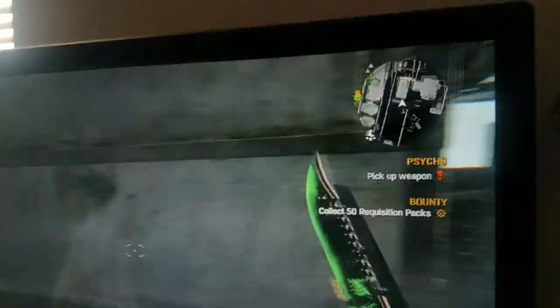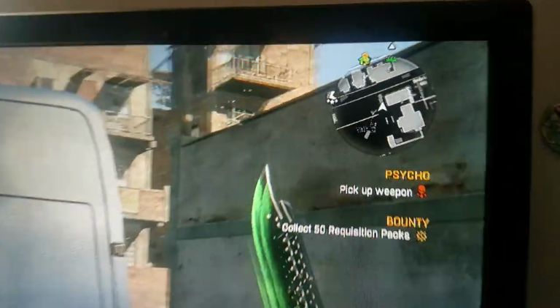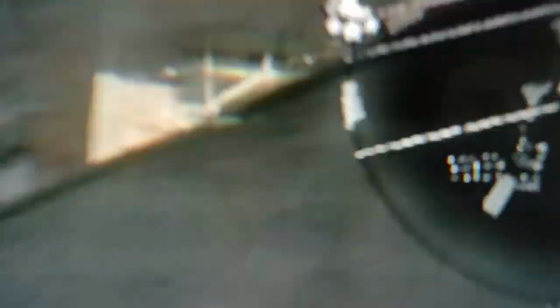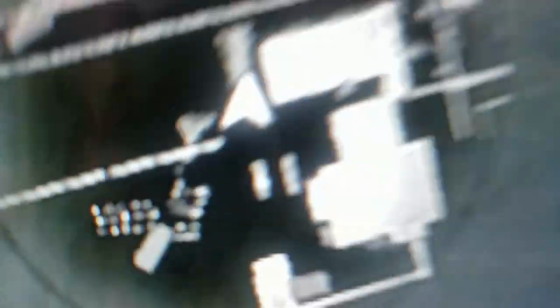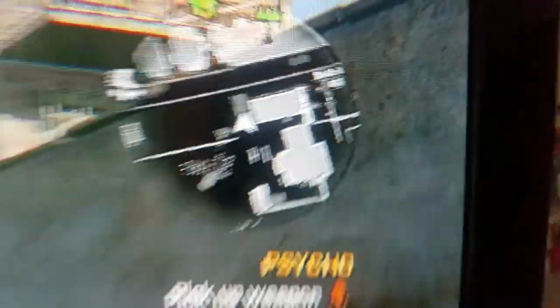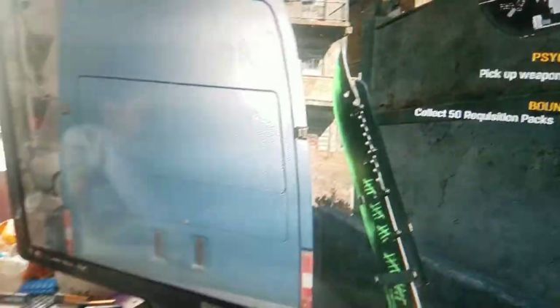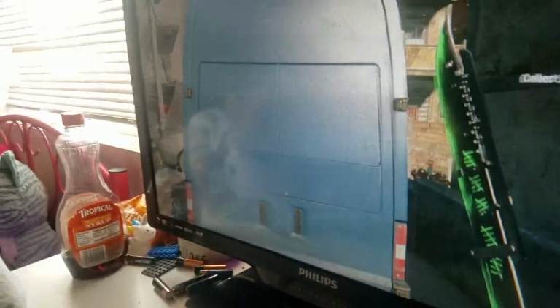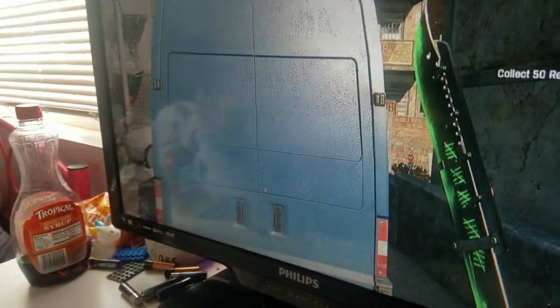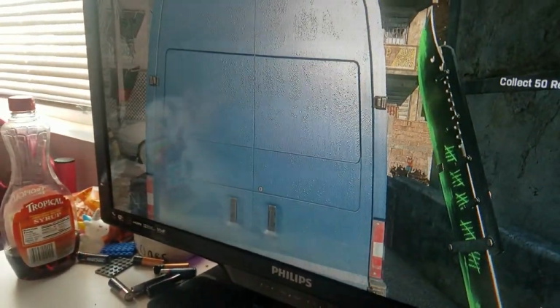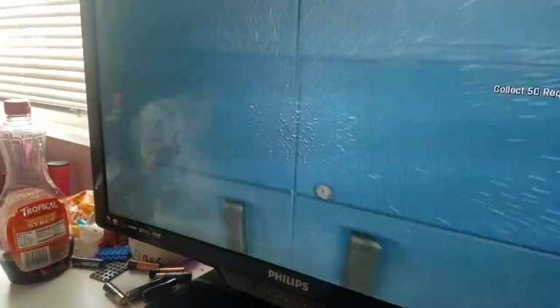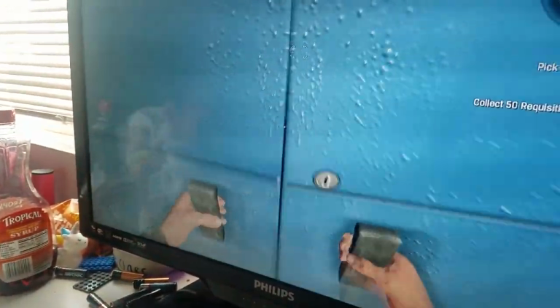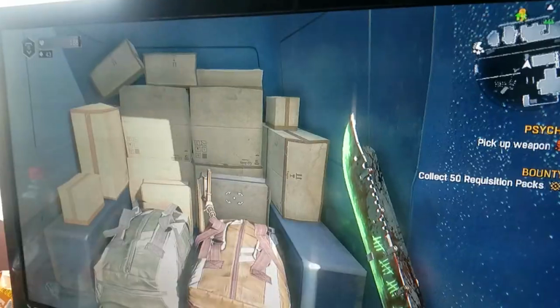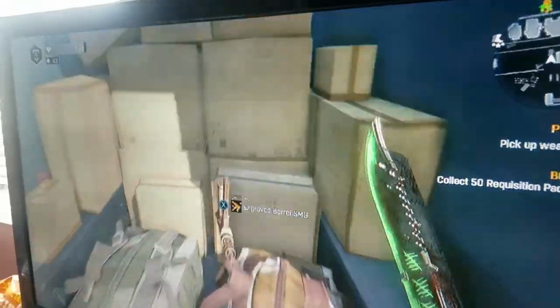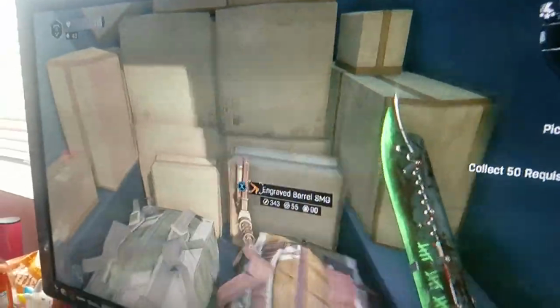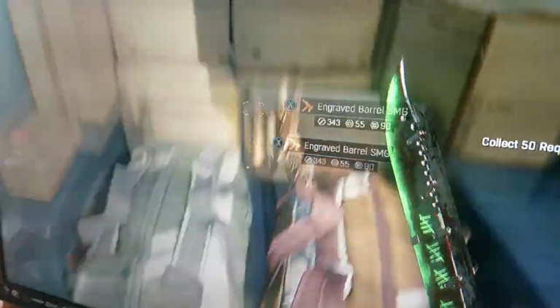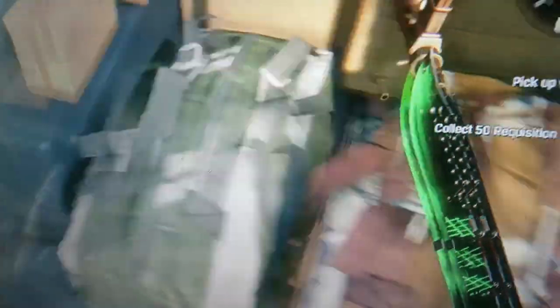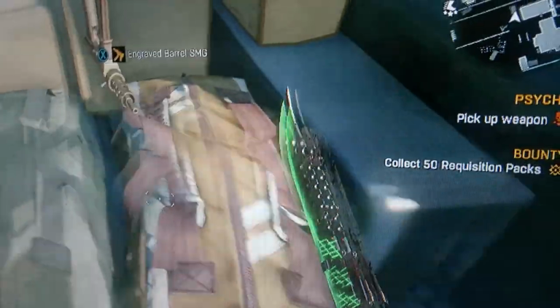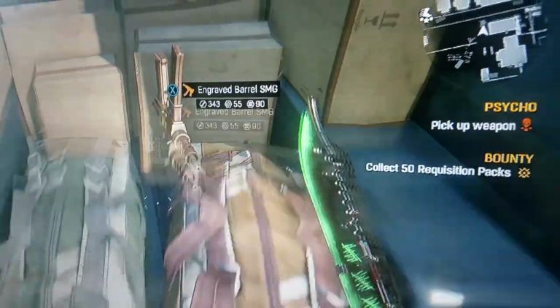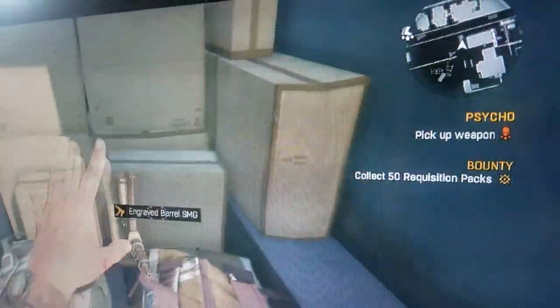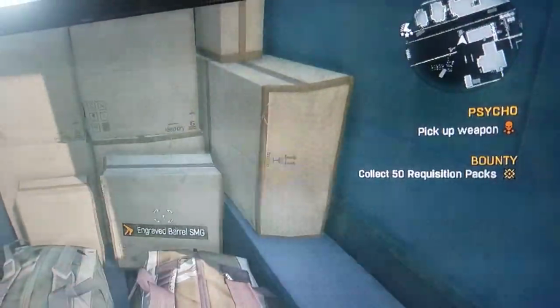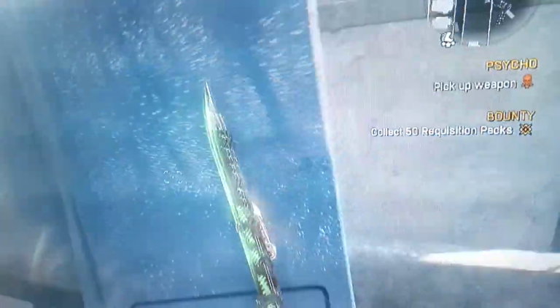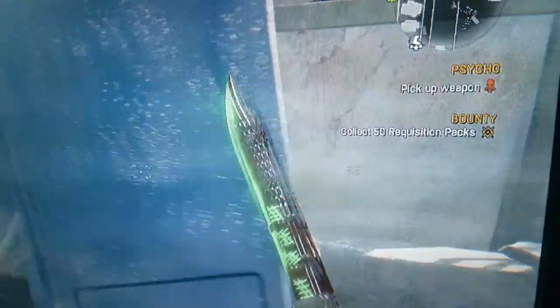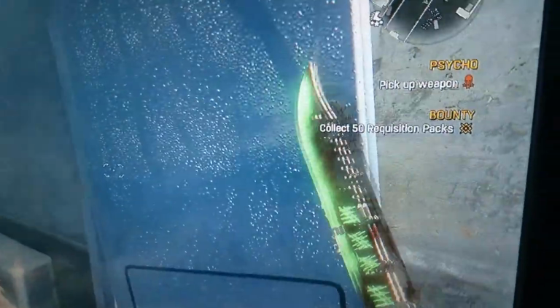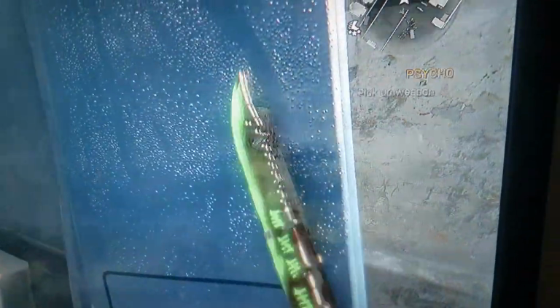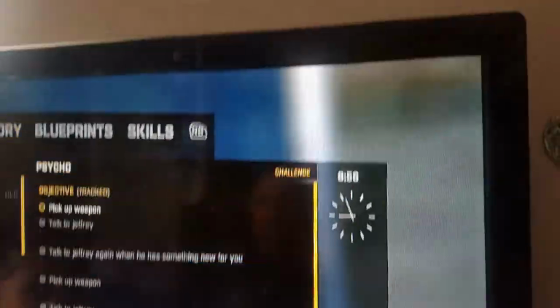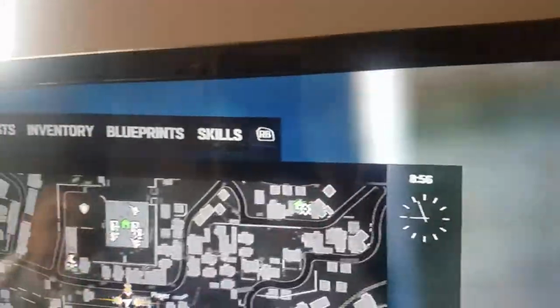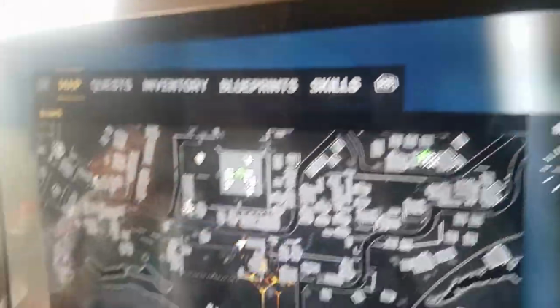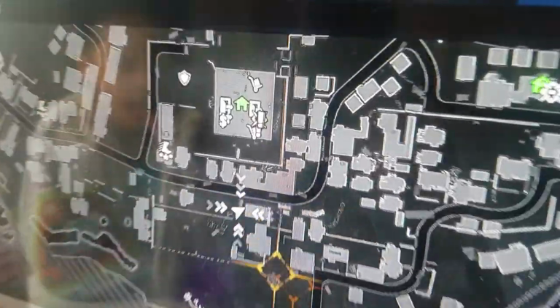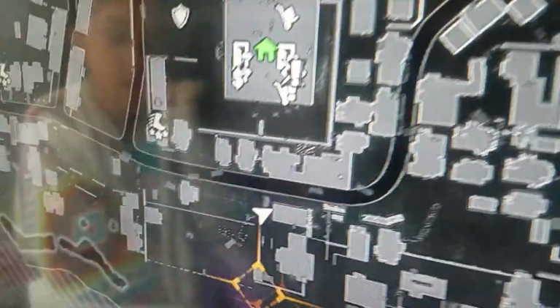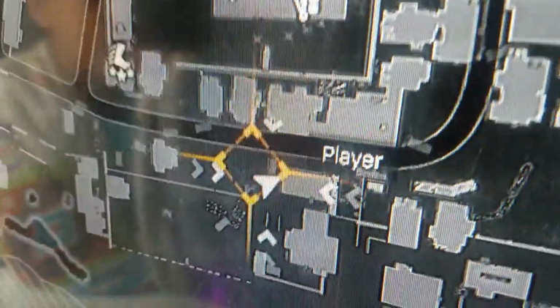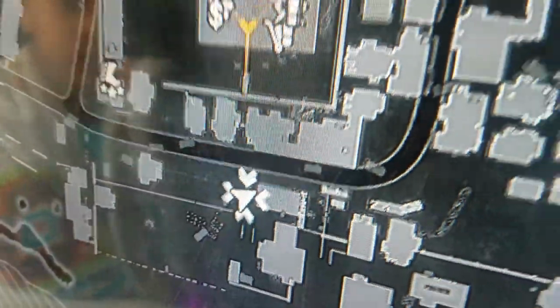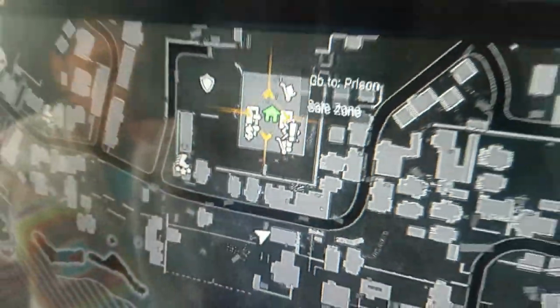There's a blue van over here next to the safe house. Let's open this van. The location is right here next to the tower.